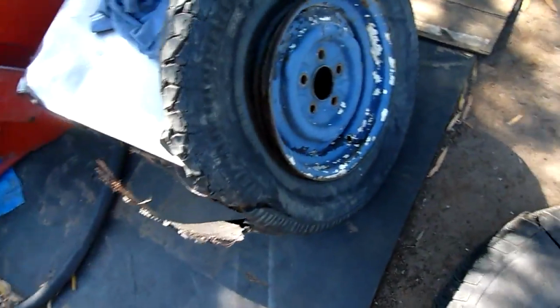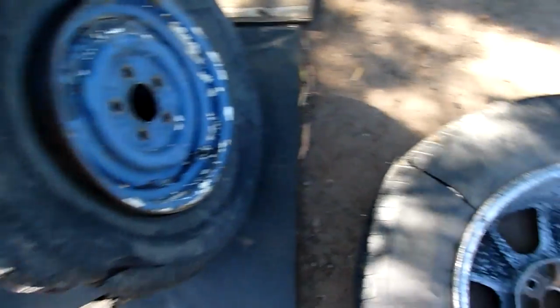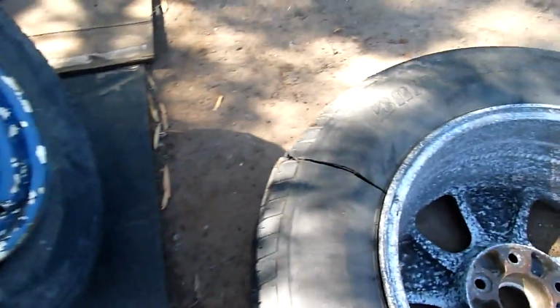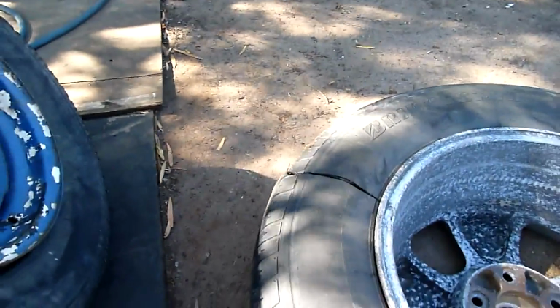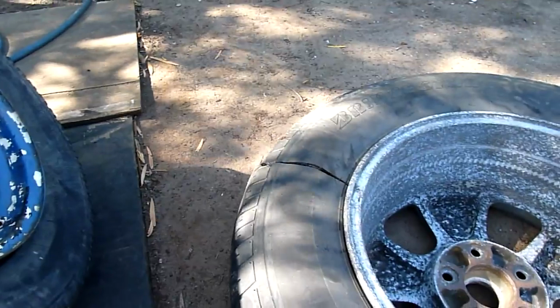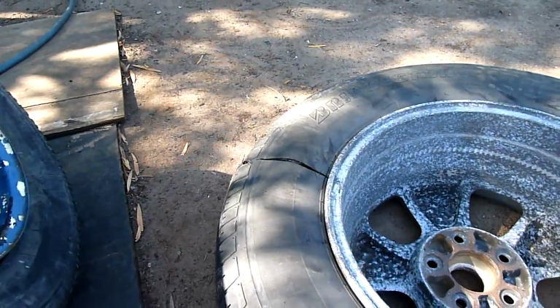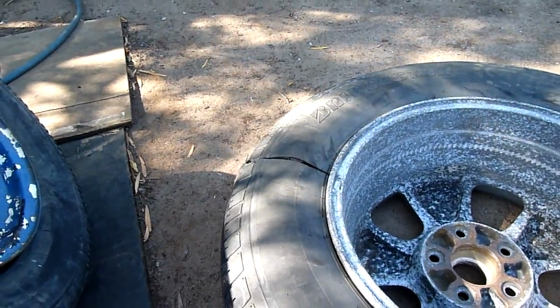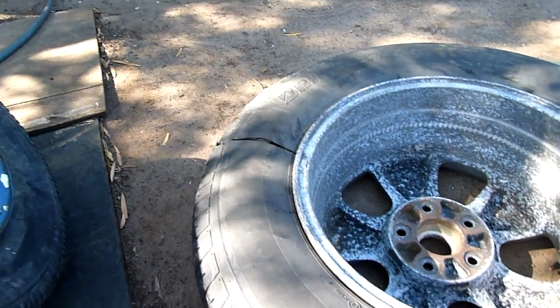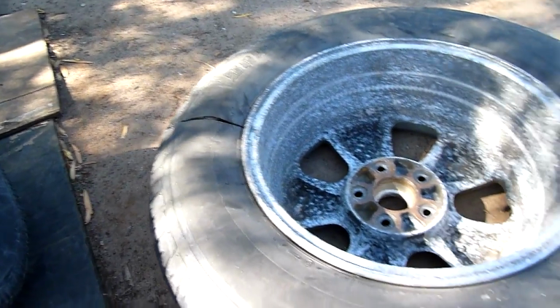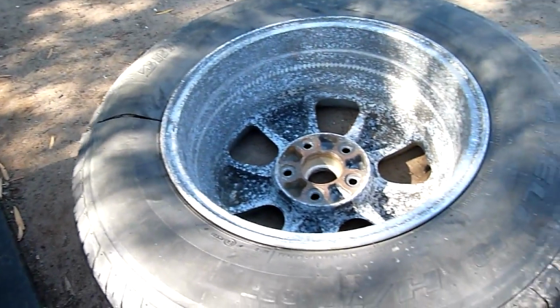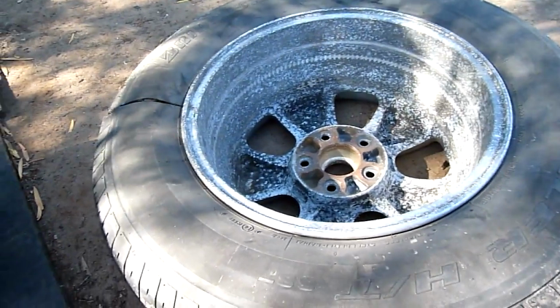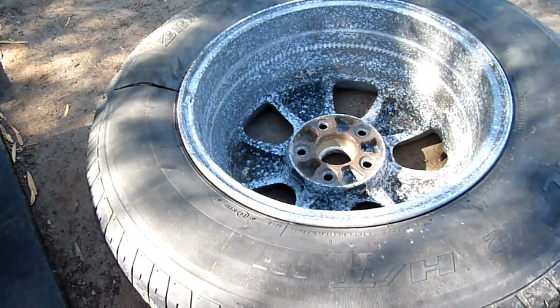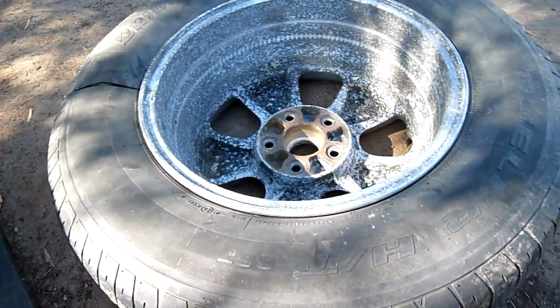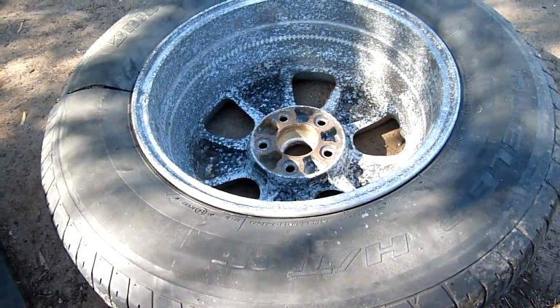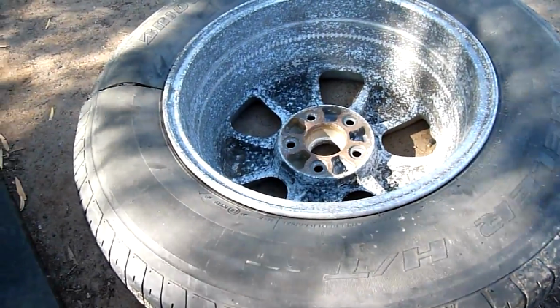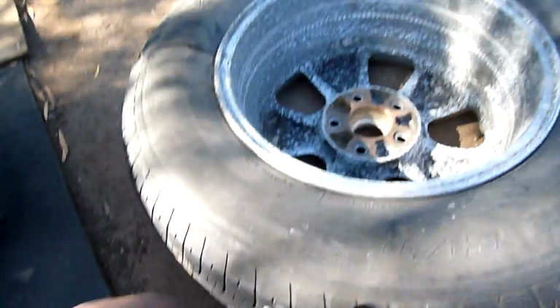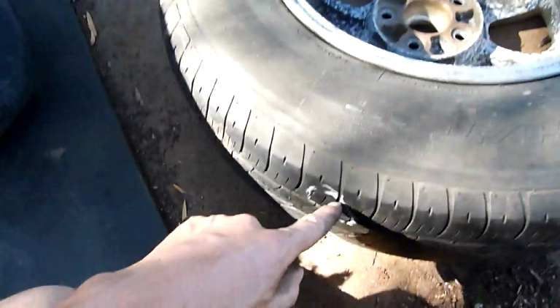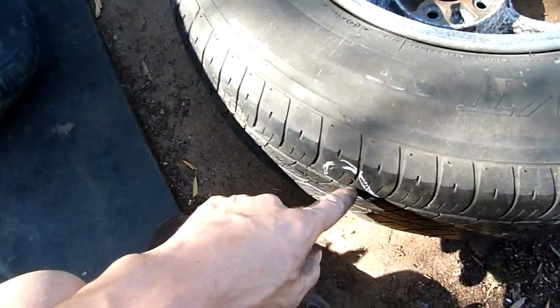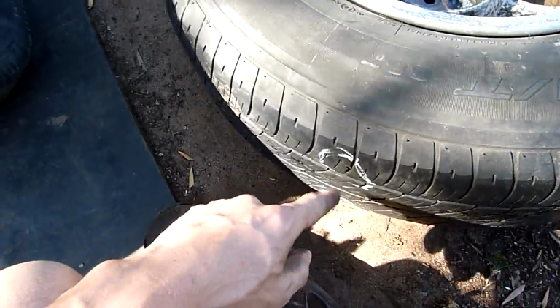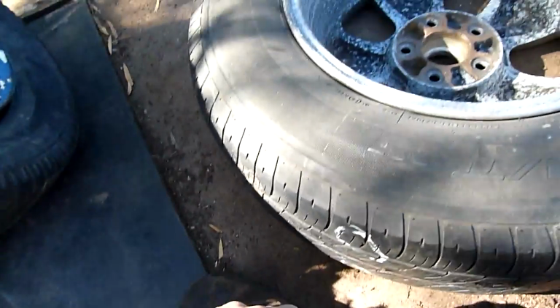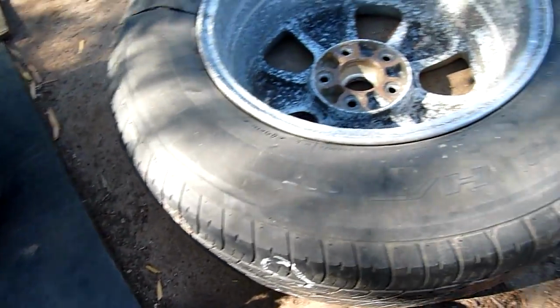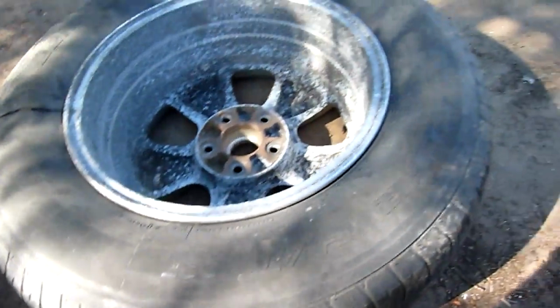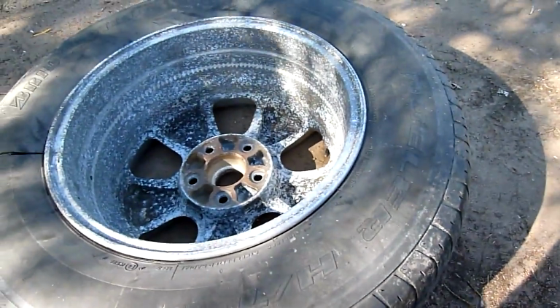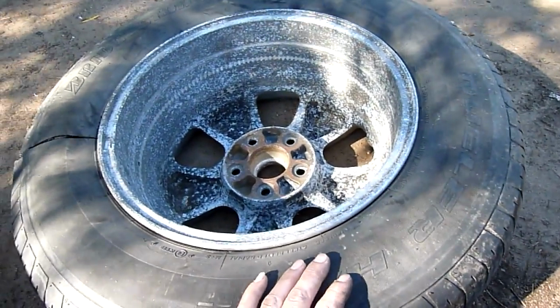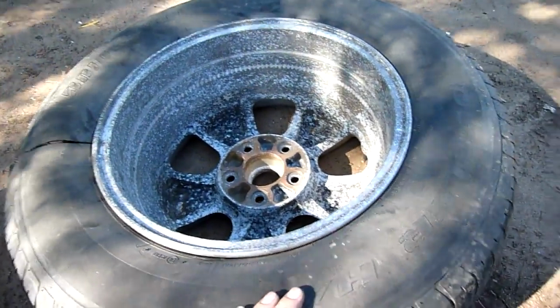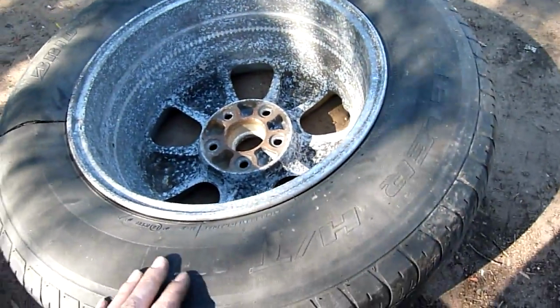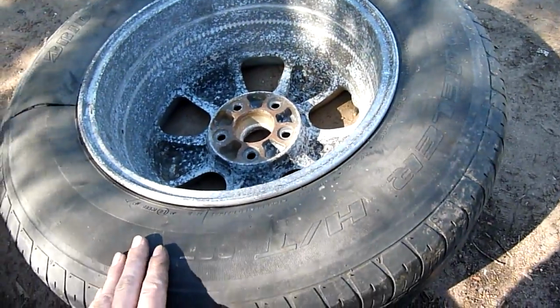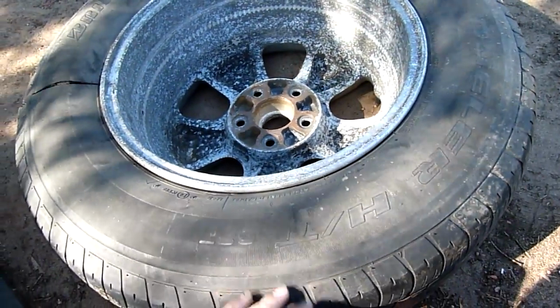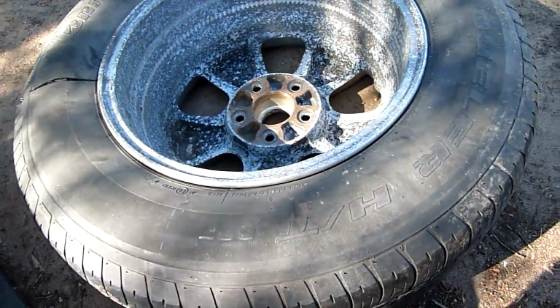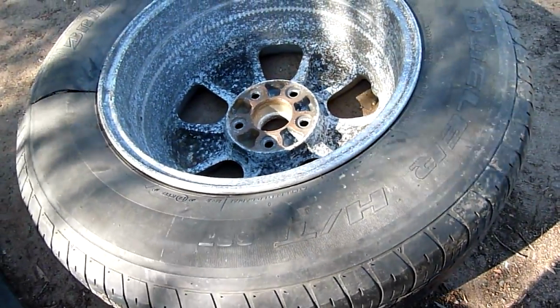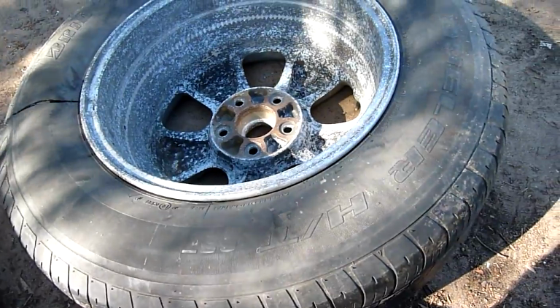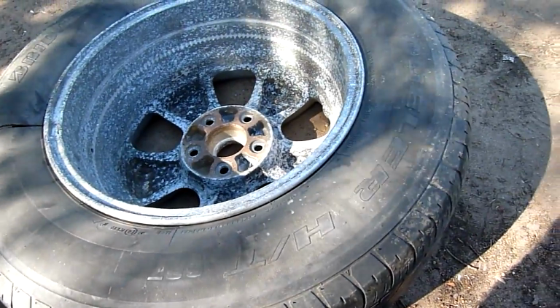But that let go at 300 psi, so that's quite spectacular. I was not expecting it to go up to 300, especially not with existing damage. I've got to give the Bridgestone Dueler a credit — it took a lot of pressure considering the abuse it's been through.